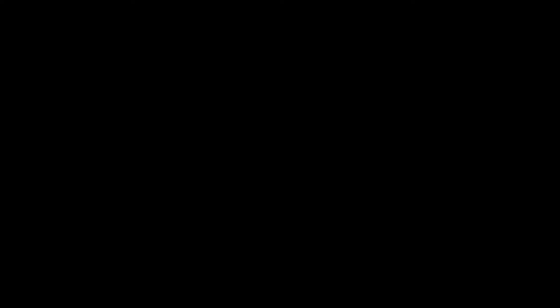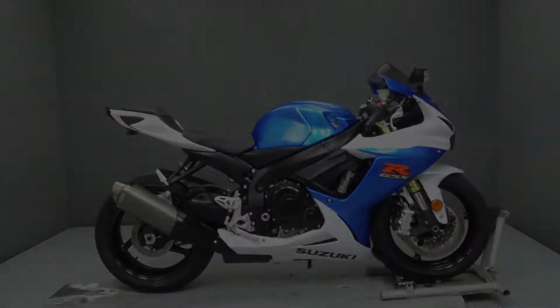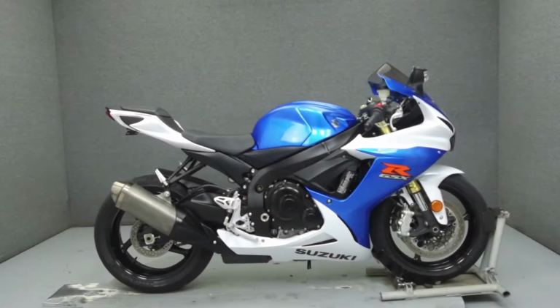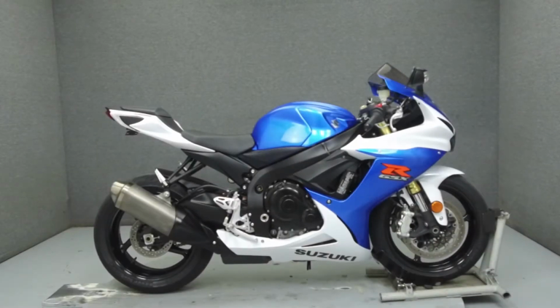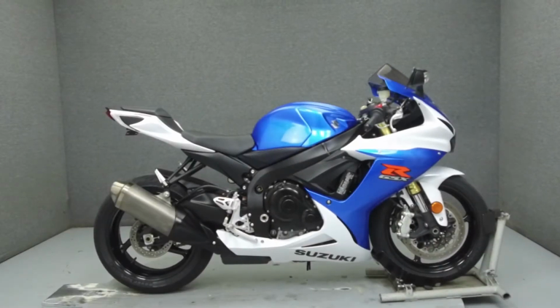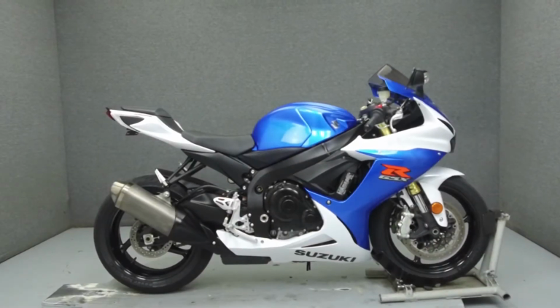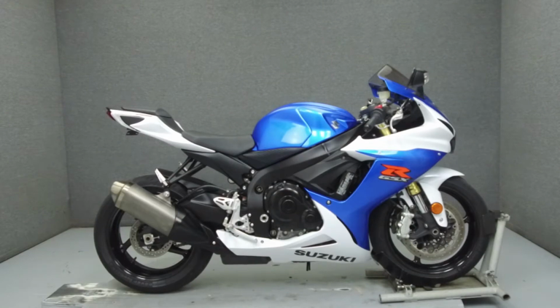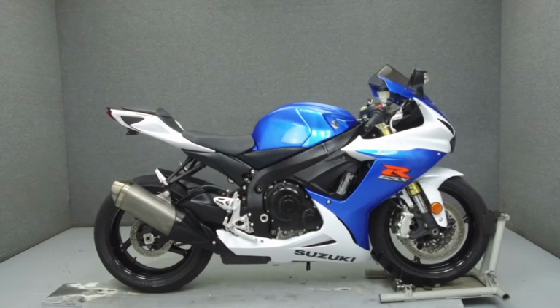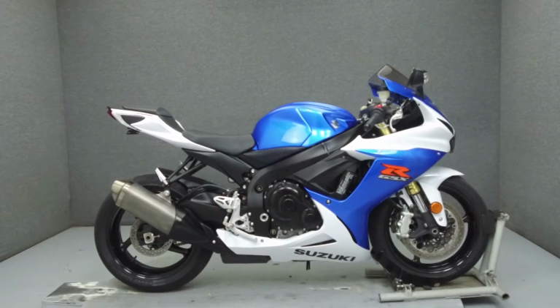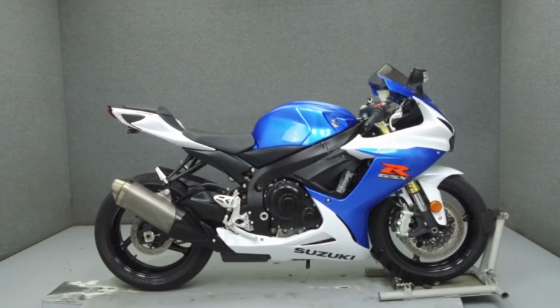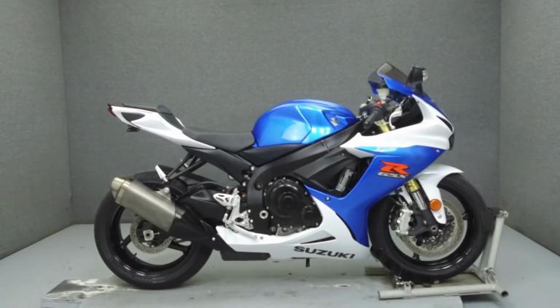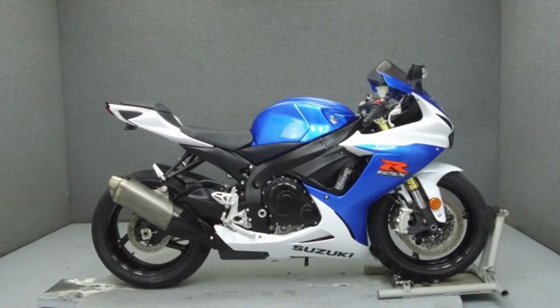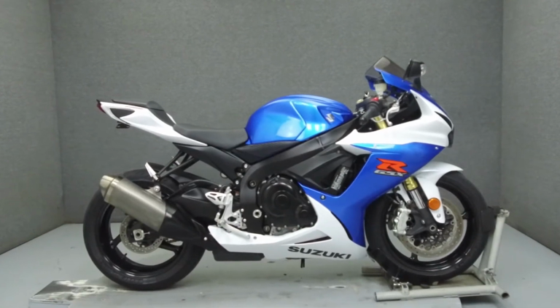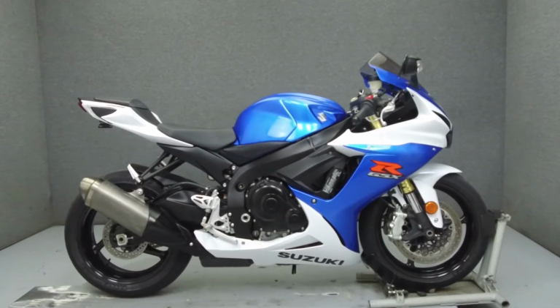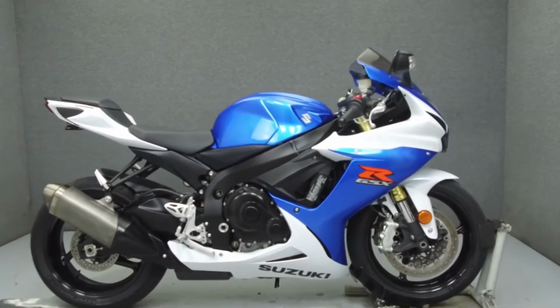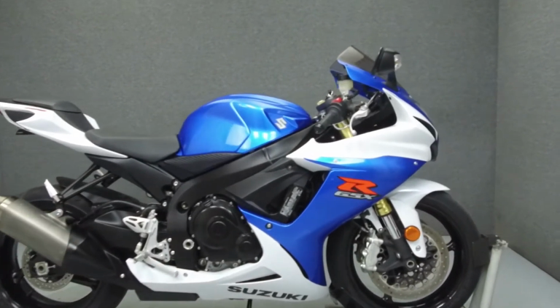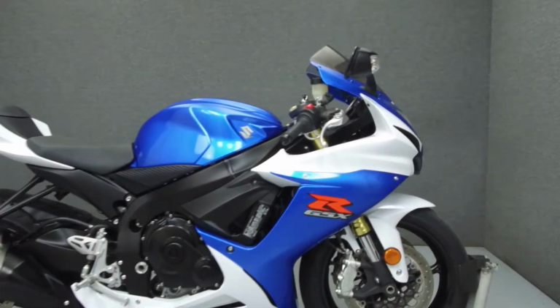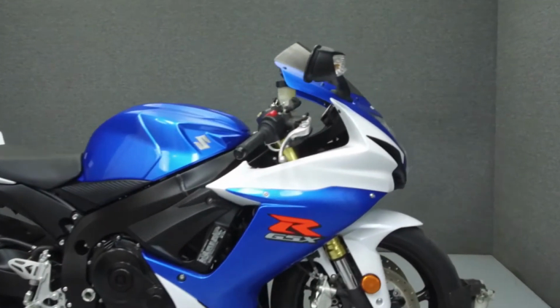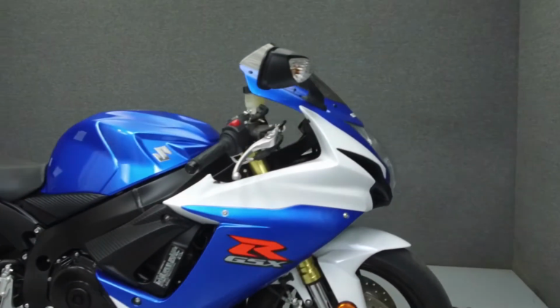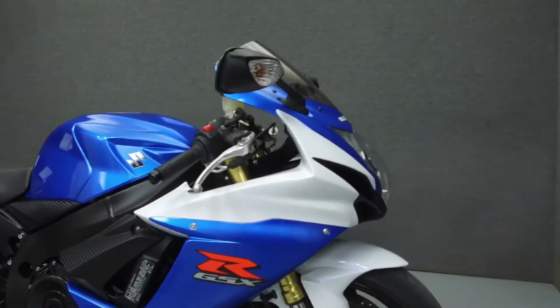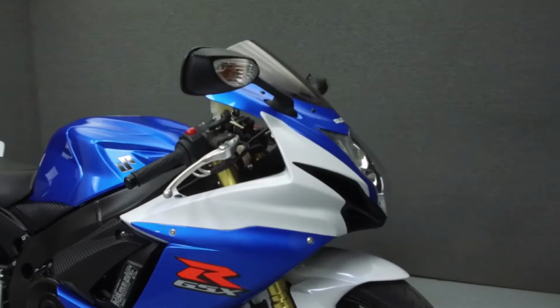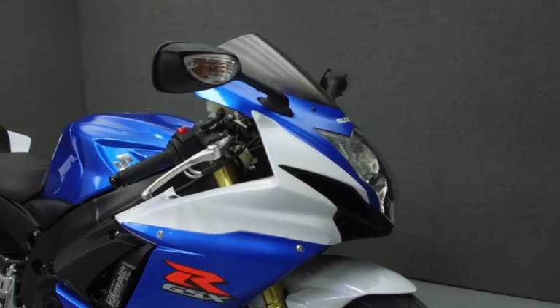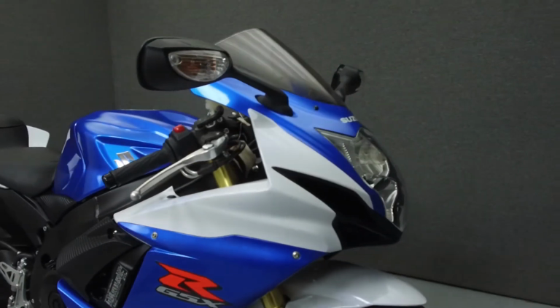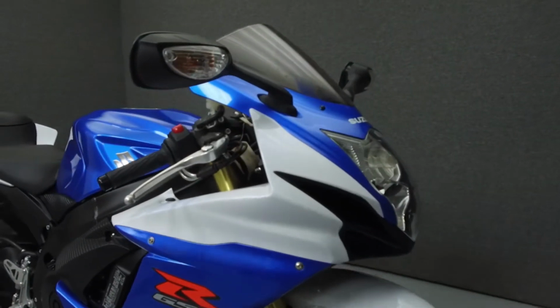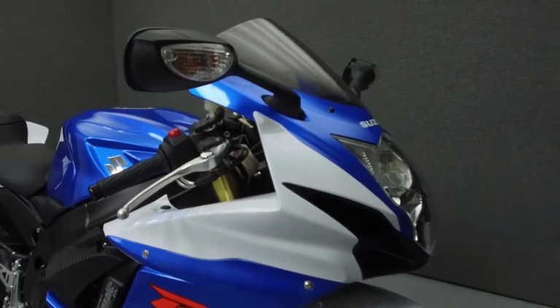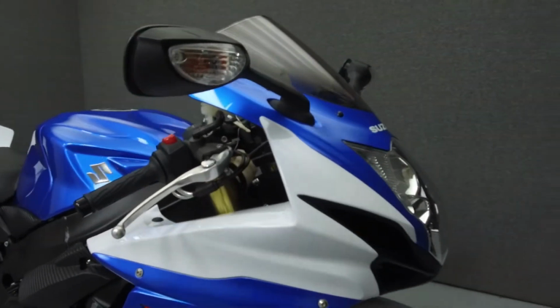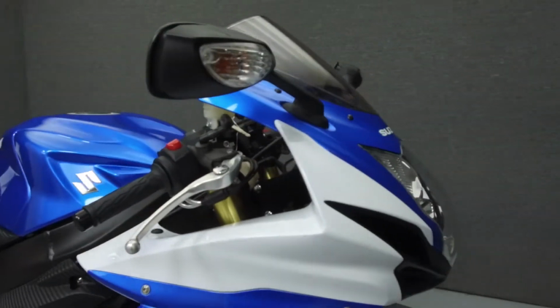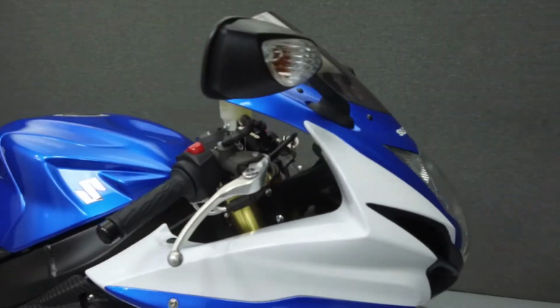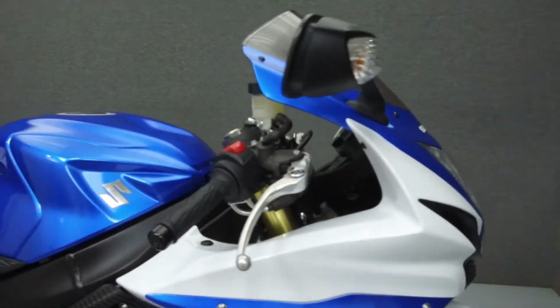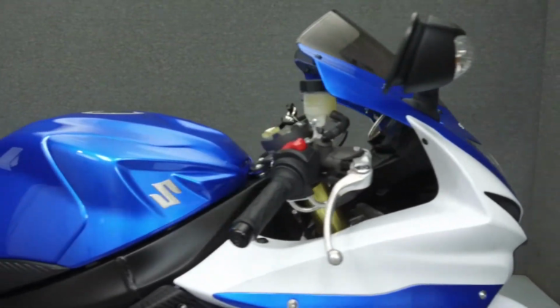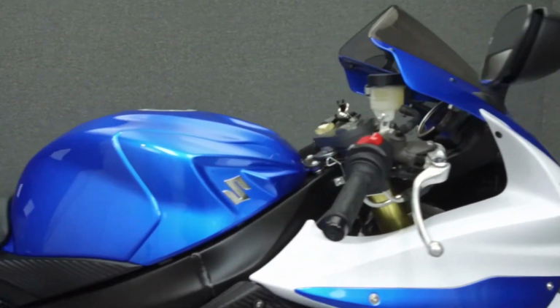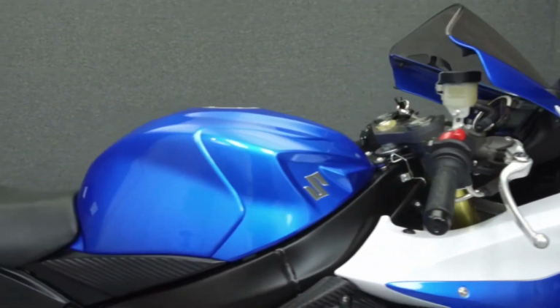Hey everyone, this is Keegan from National Power Sports. Today we're going to take a look at this 2013 Suzuki GSX-R750 with 9,683 miles.